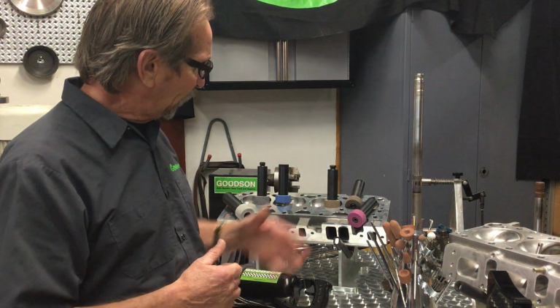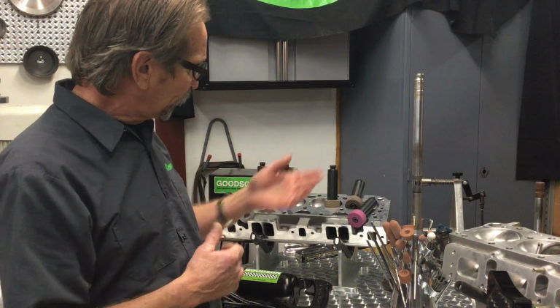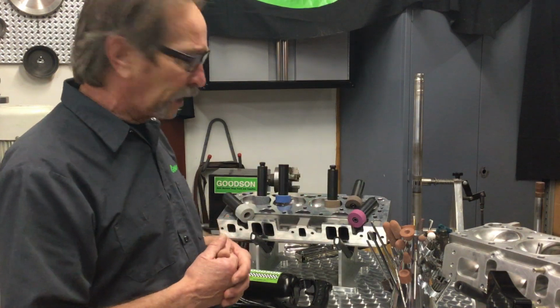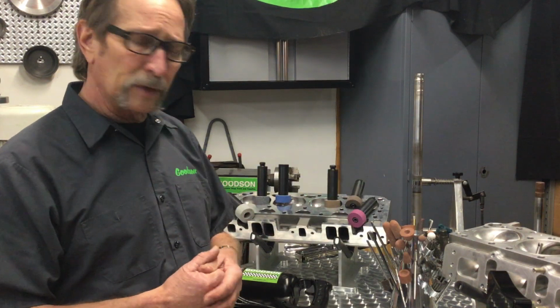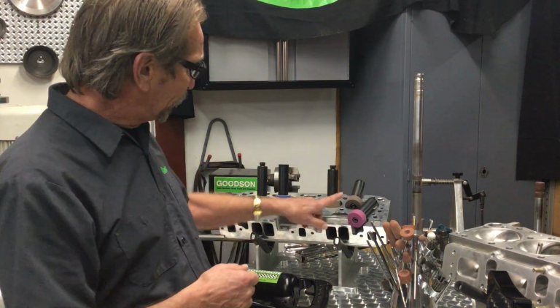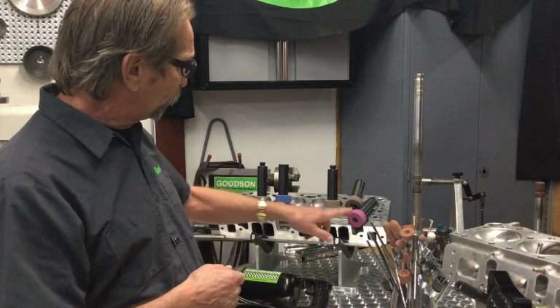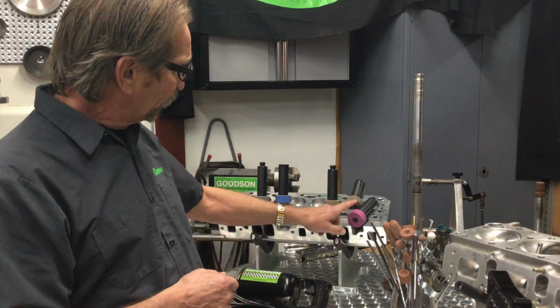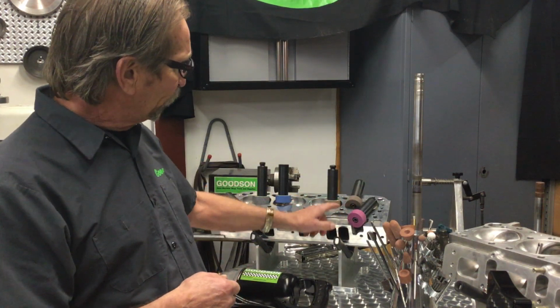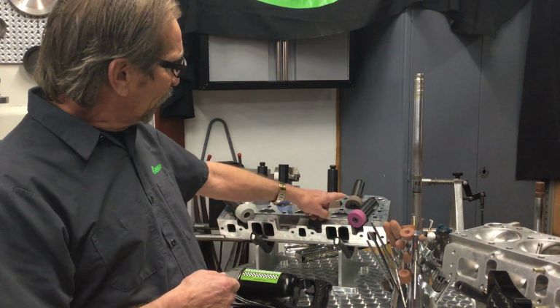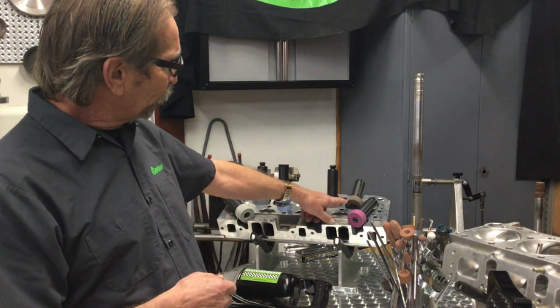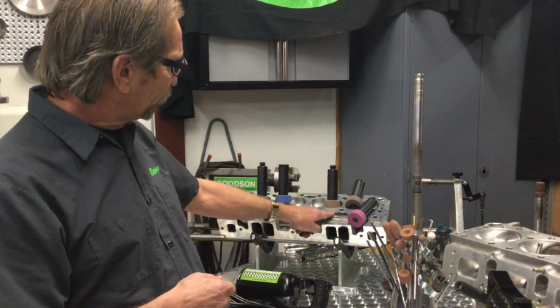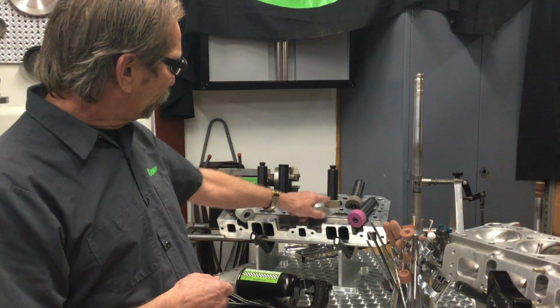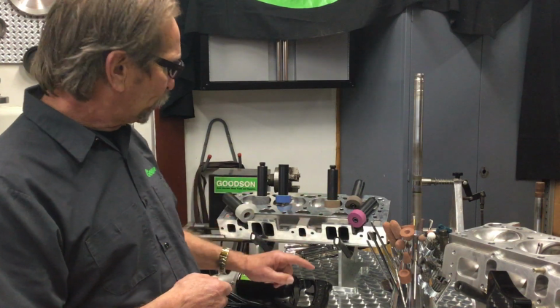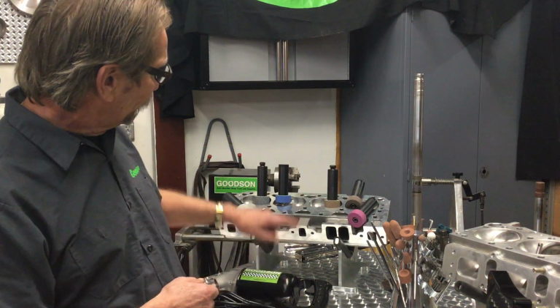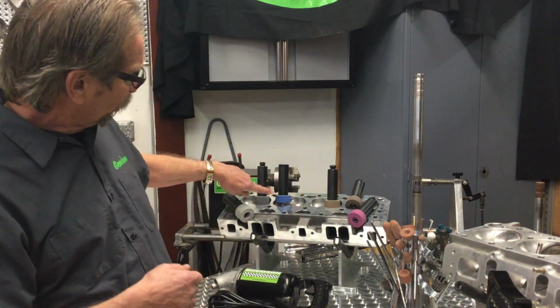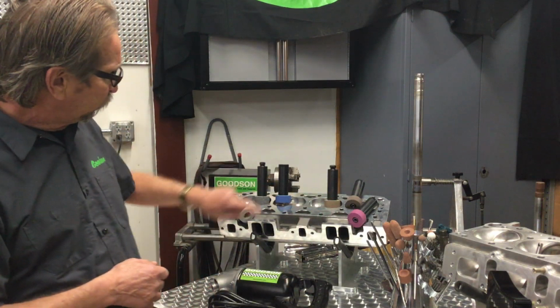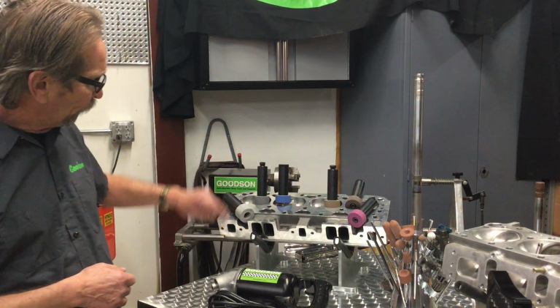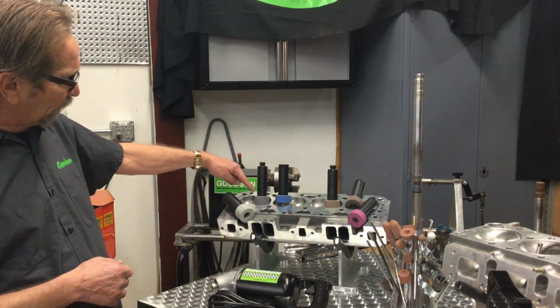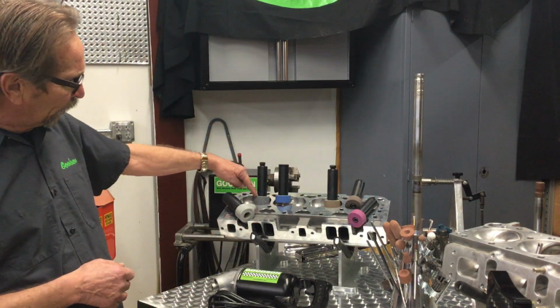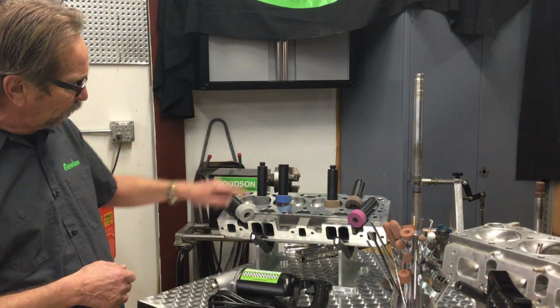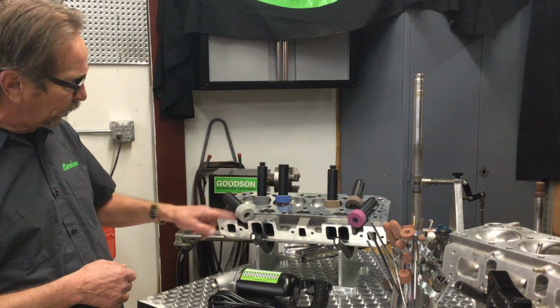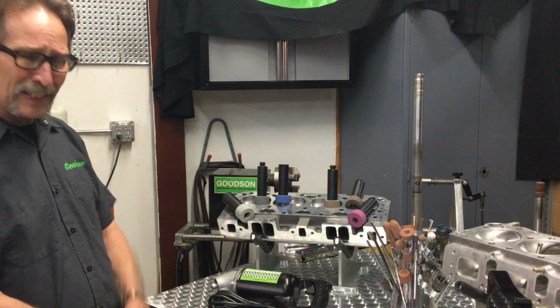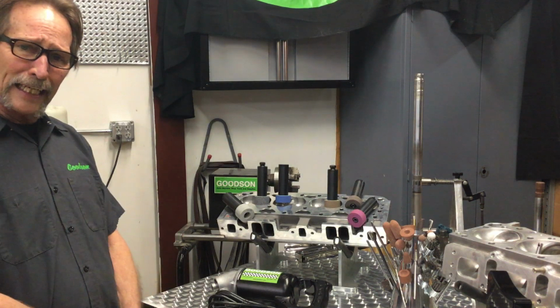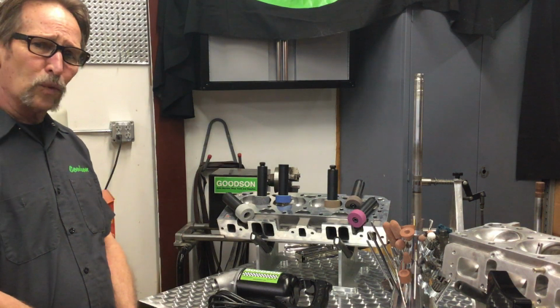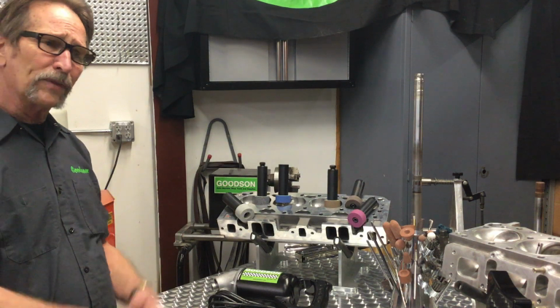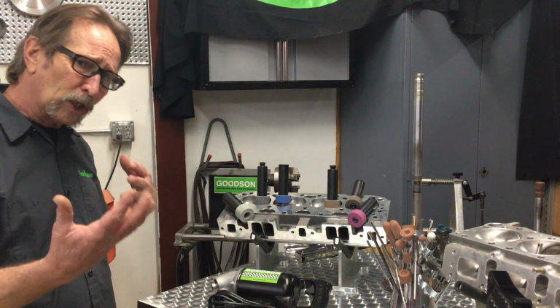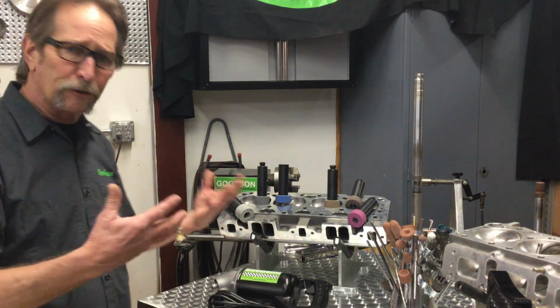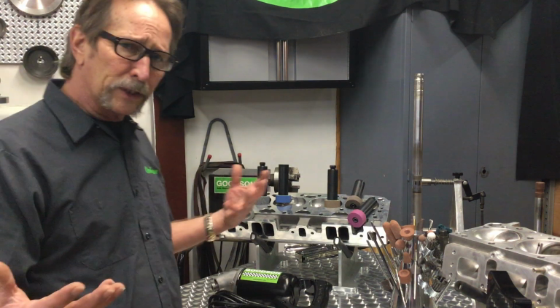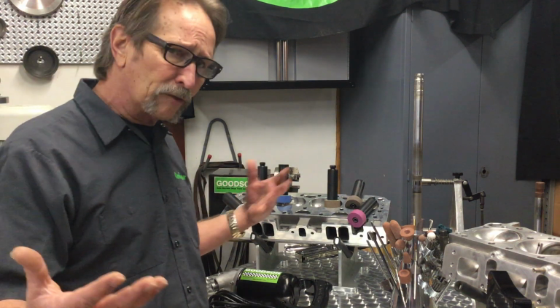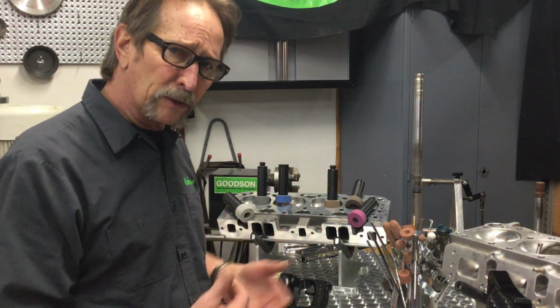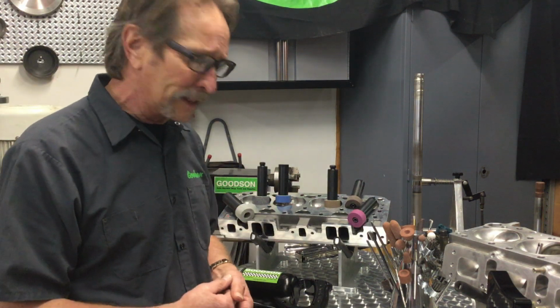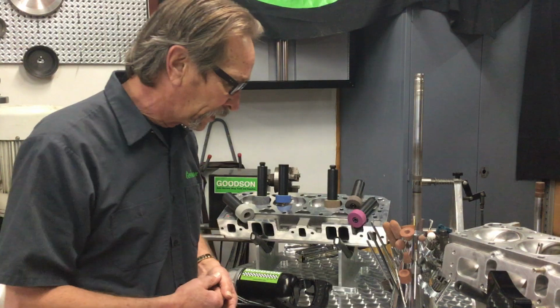We offer six different types of seat grinding stones: the ruby, the general purpose, the finishing stone, the cool blue, the nickel chrome, and of course stellite as well. These are different abrasives for different valve seat materials that are out there.